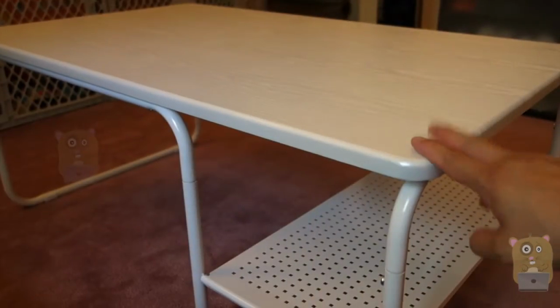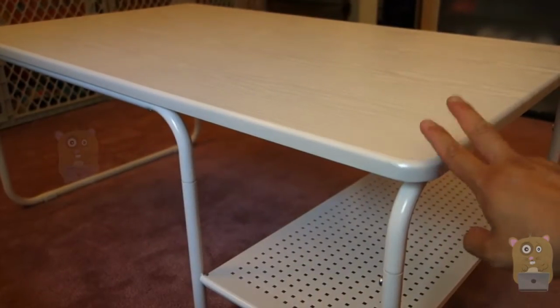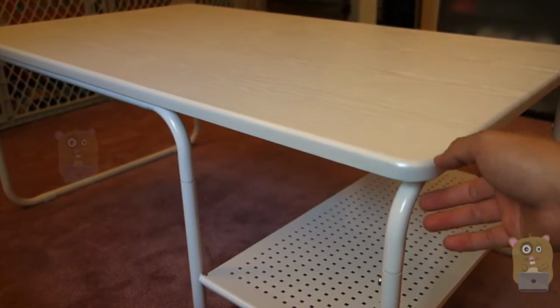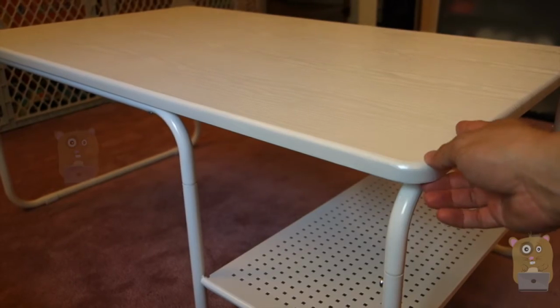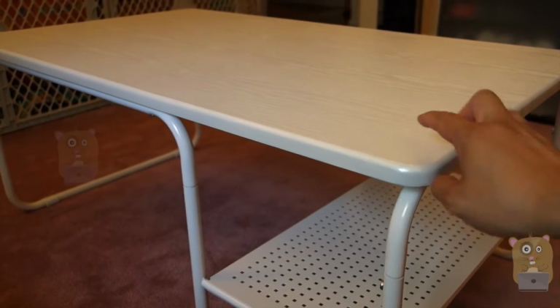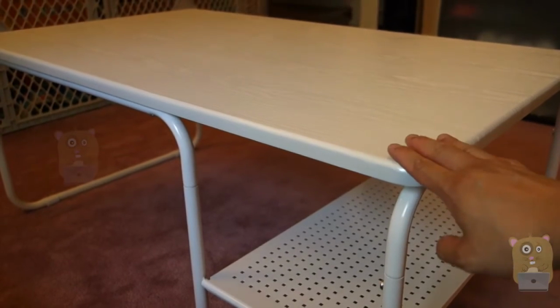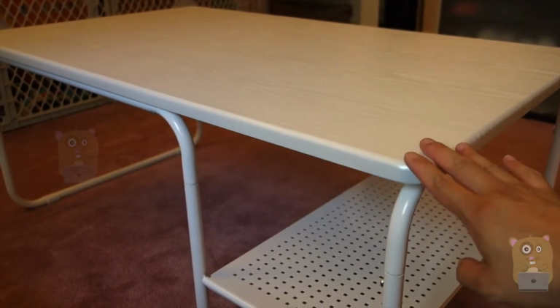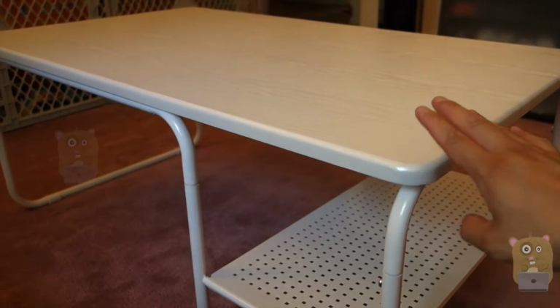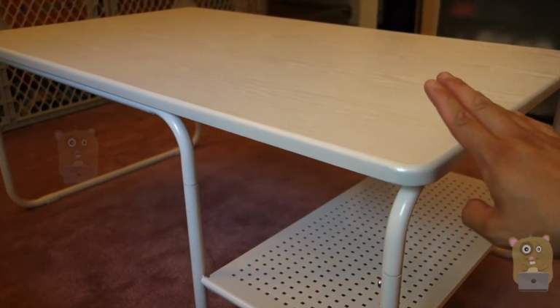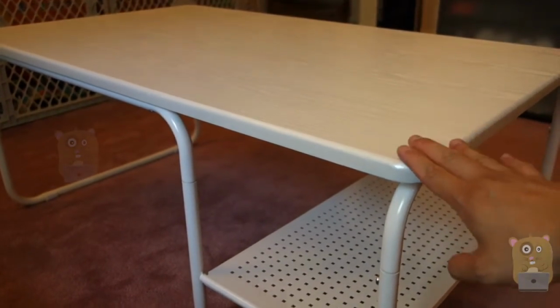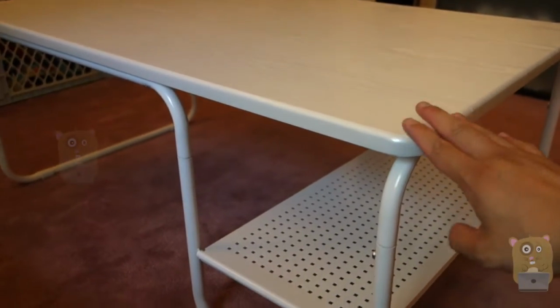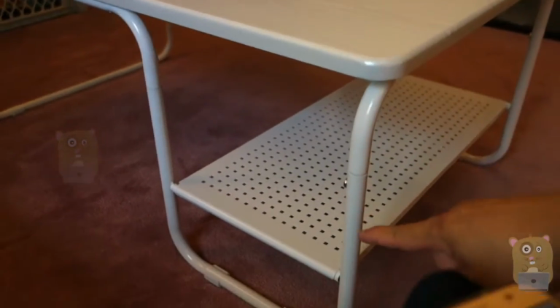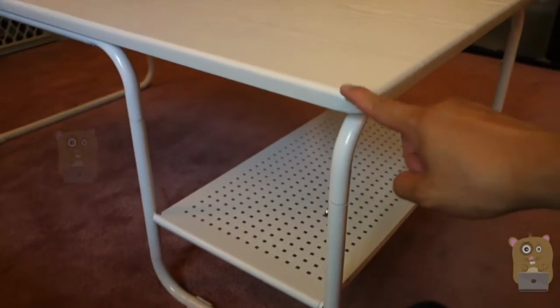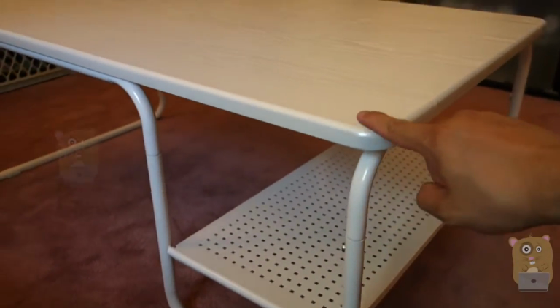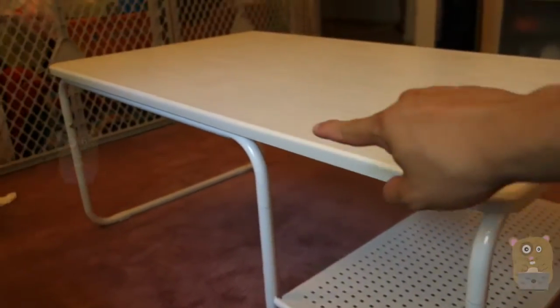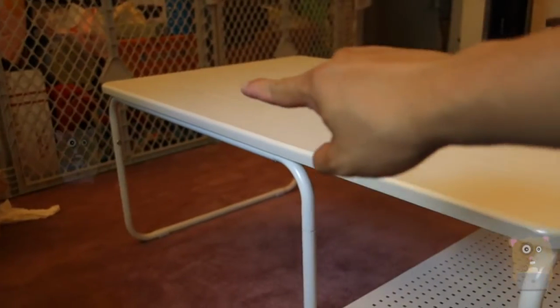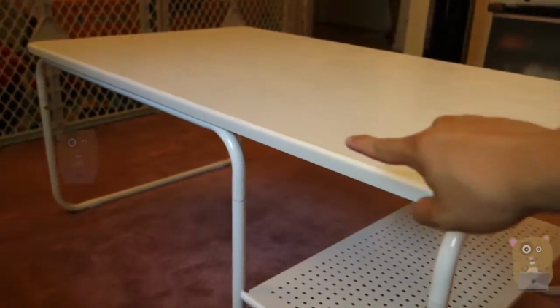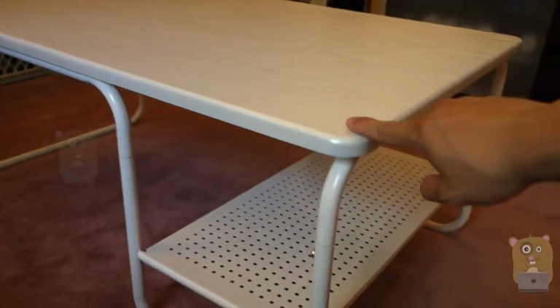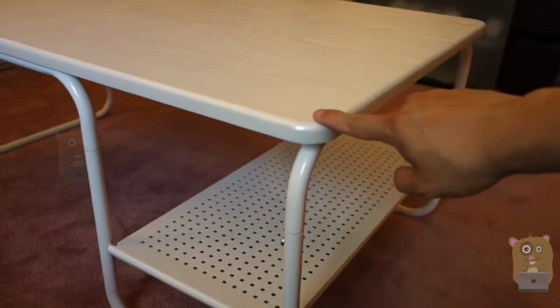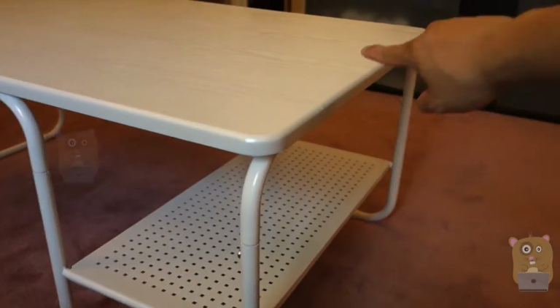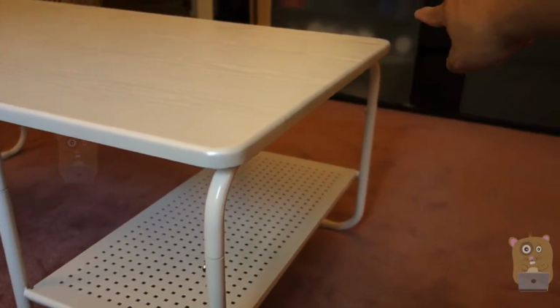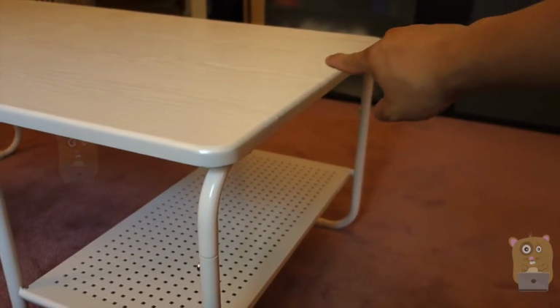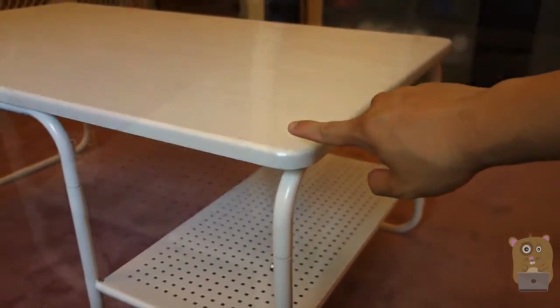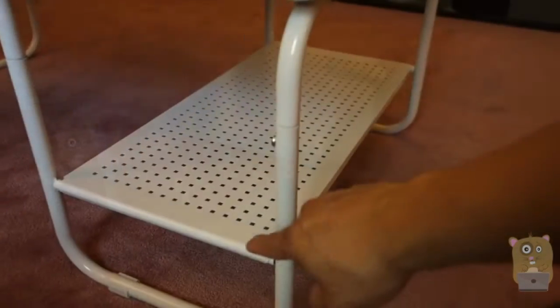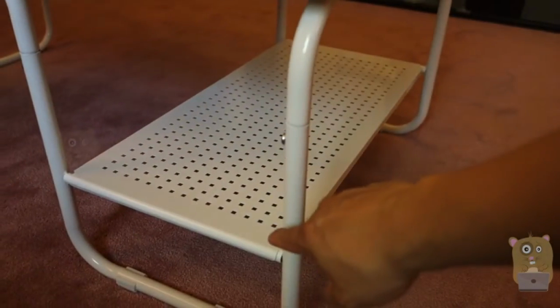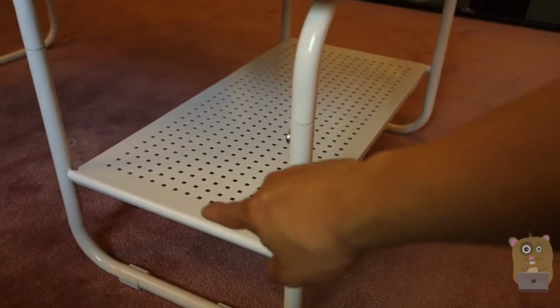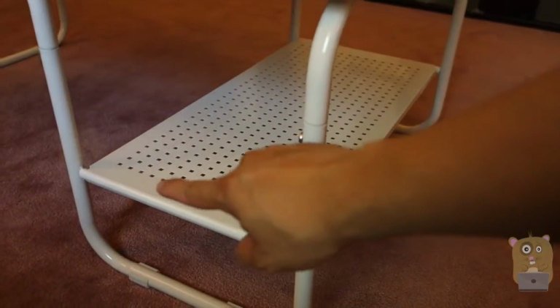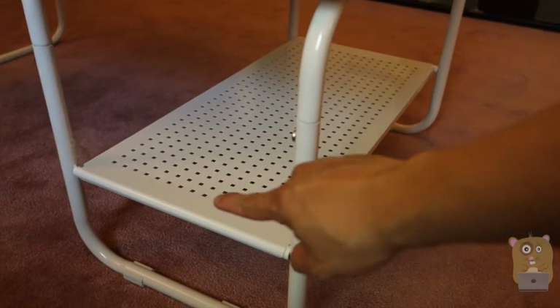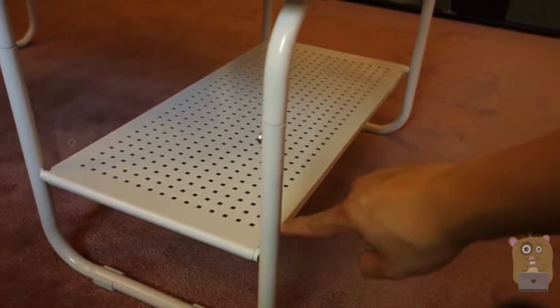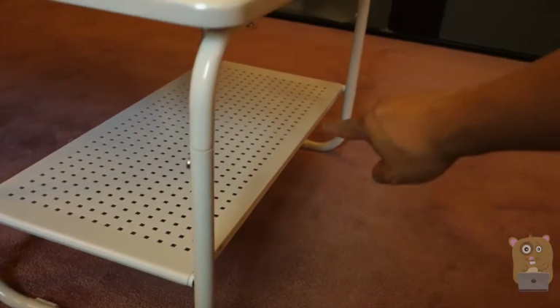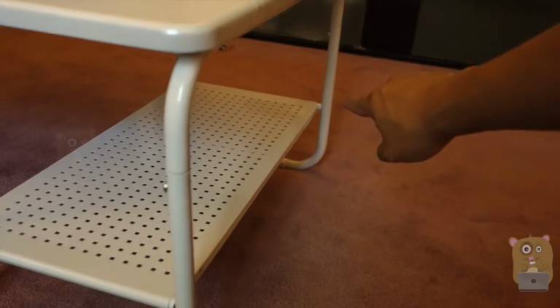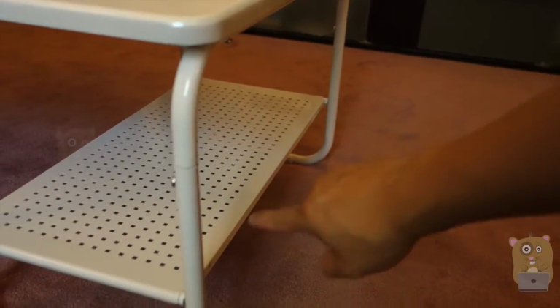Amazon listed this at 22 pounds. For dimensions, it's 16.5 inches in height, 39.4 inches in width, and 23.6 inches in depth. The lower shelf is 10.9 inches wide and 21.4 inches in depth.